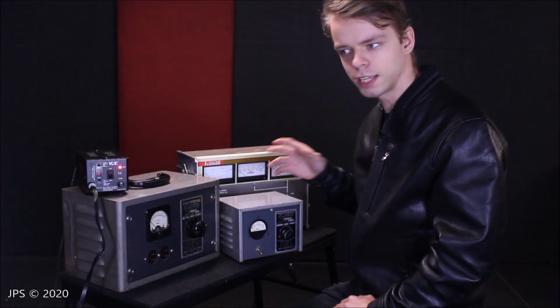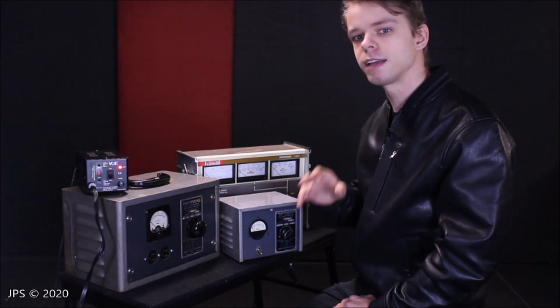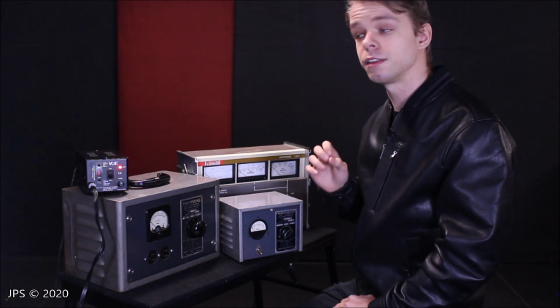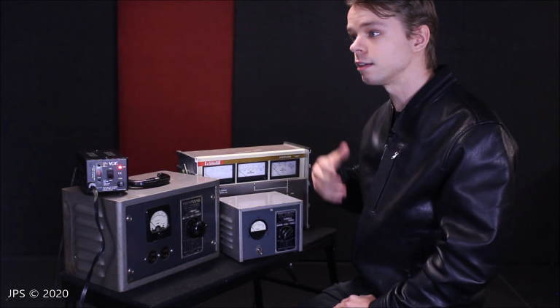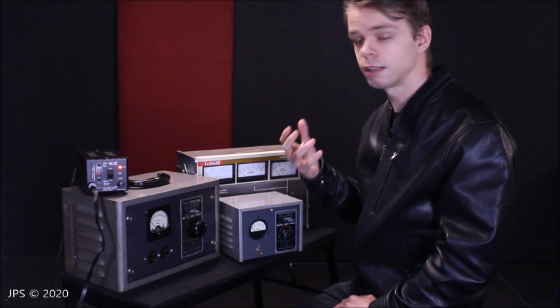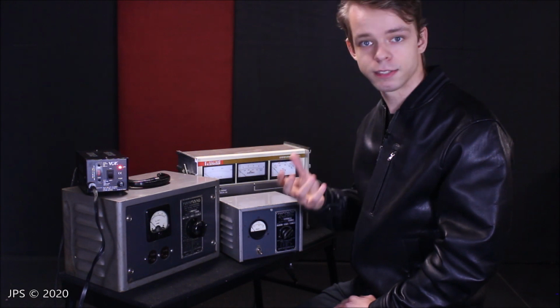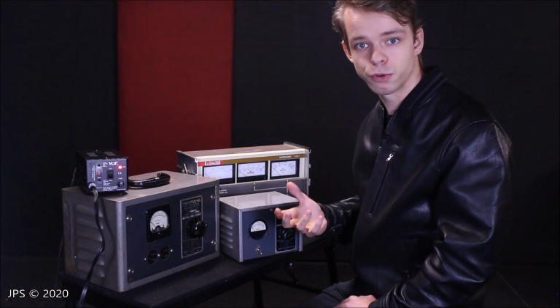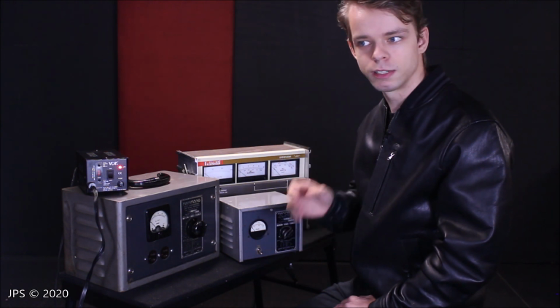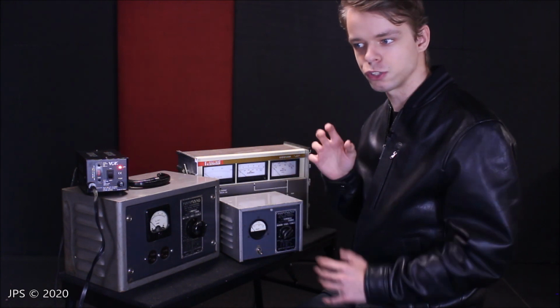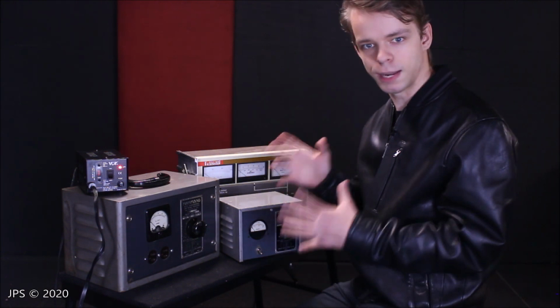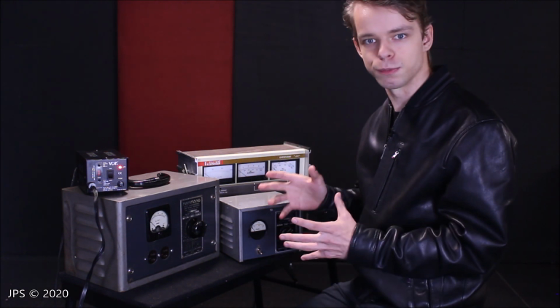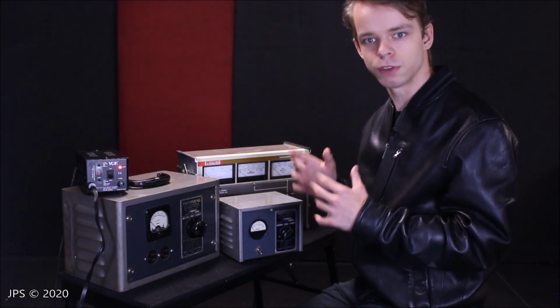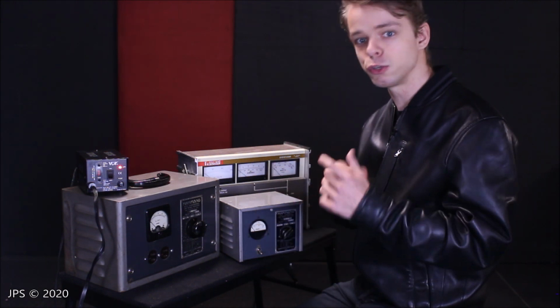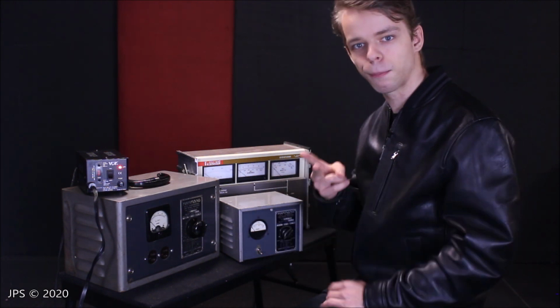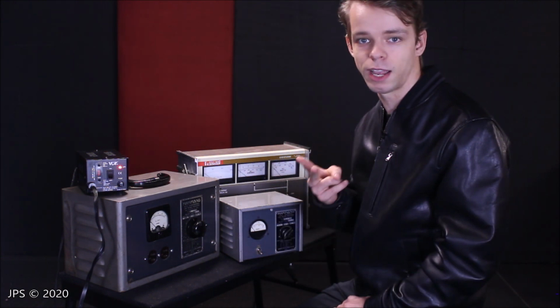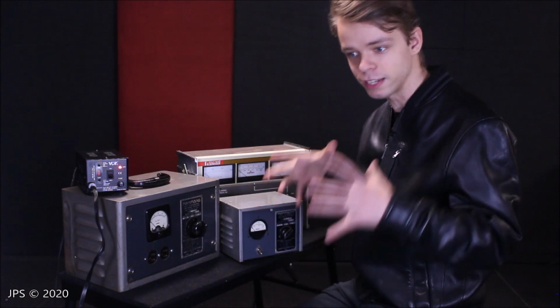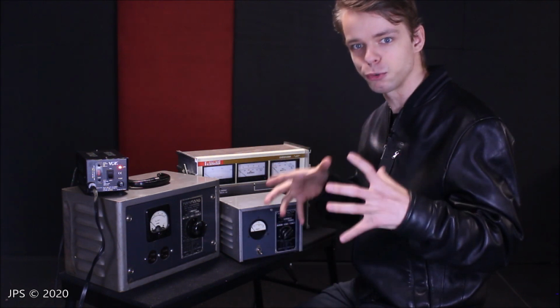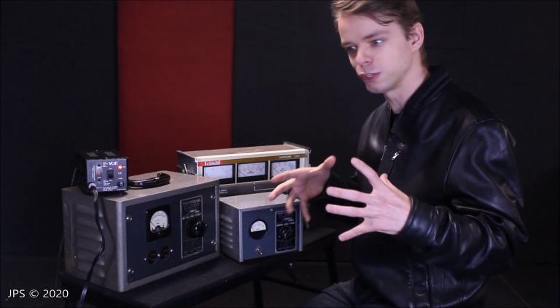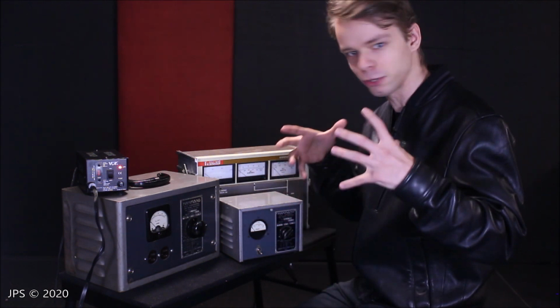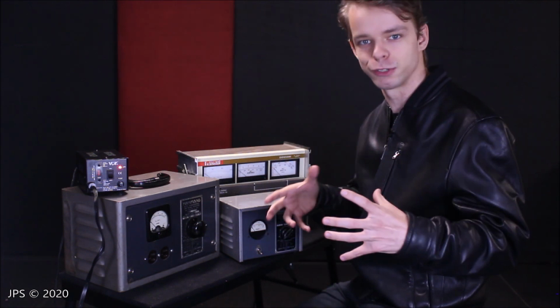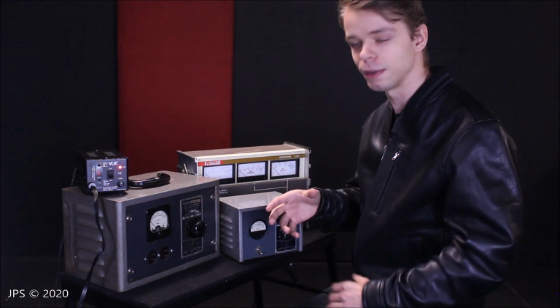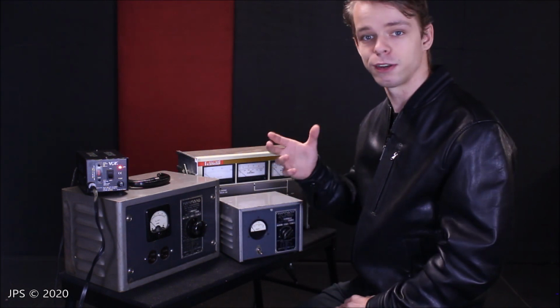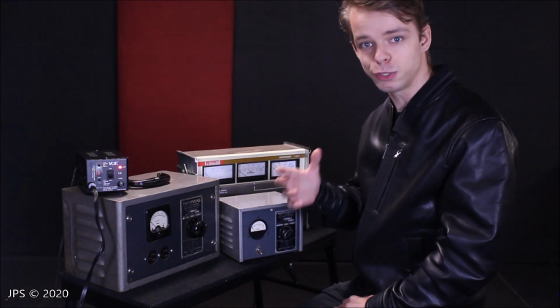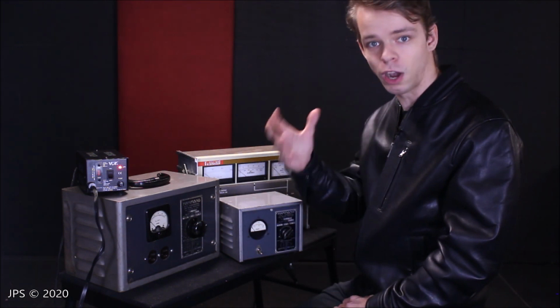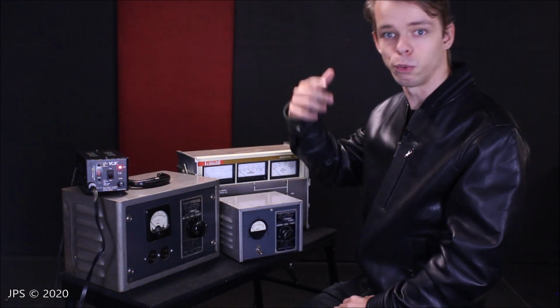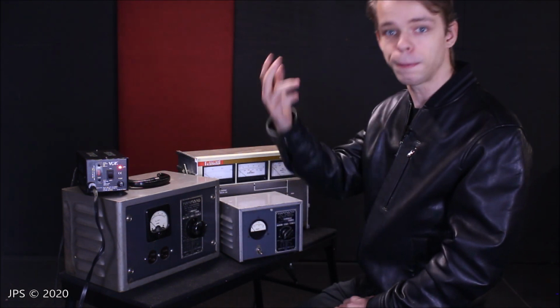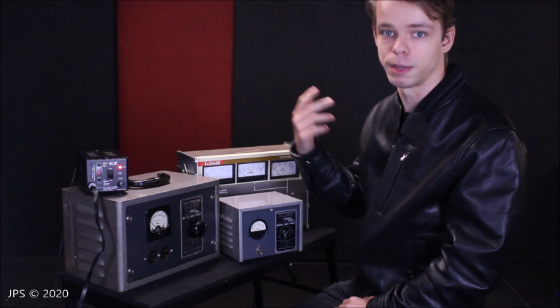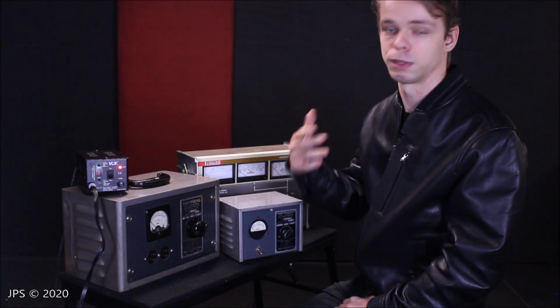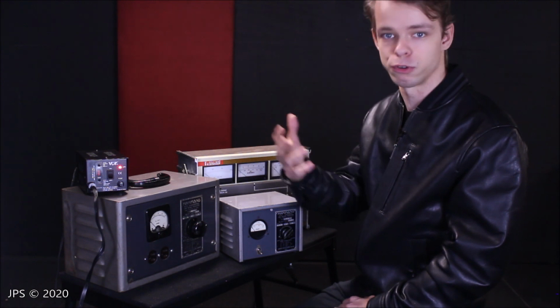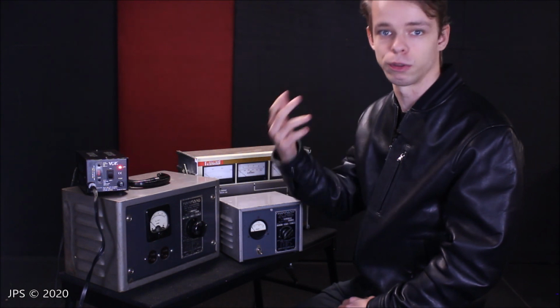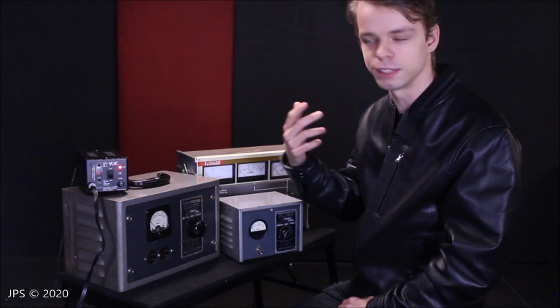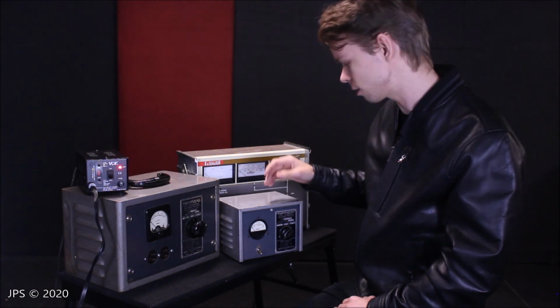Keep in mind that the Ampex tape recorder is not just a tape recorder — you've got two separate preamps that are individual units with a bunch of different tubes in them, and then you've also got the whole tape recorder mechanism with the motors and all the pulleys and all that stuff.